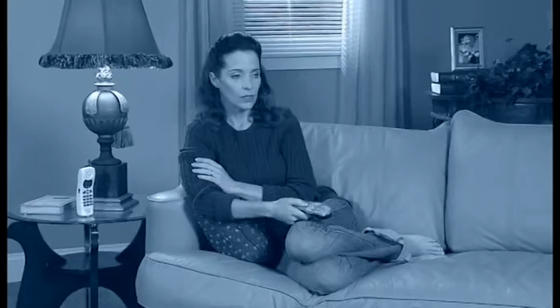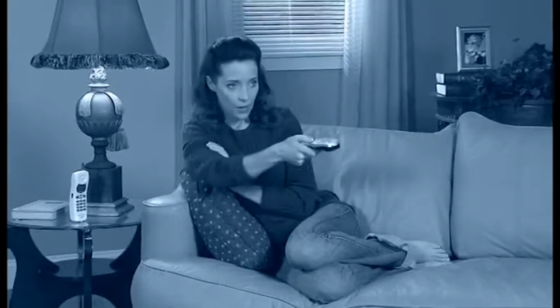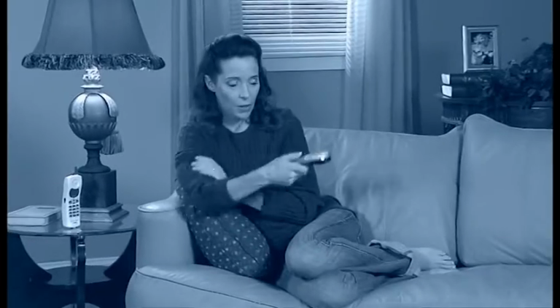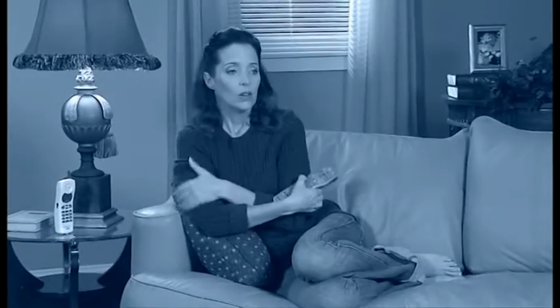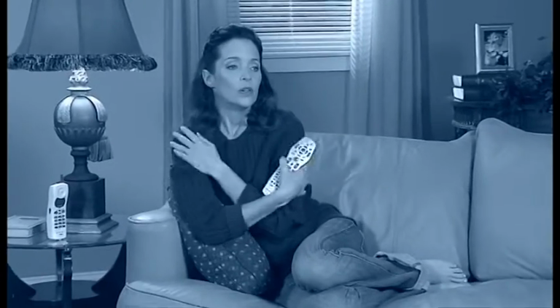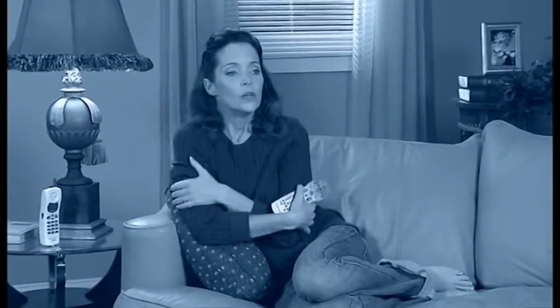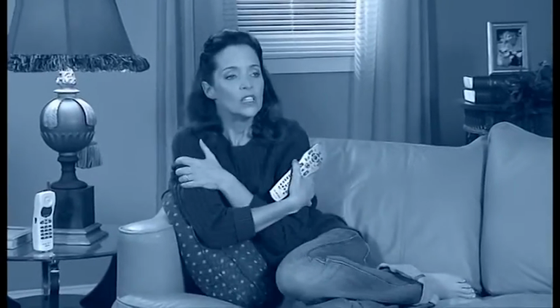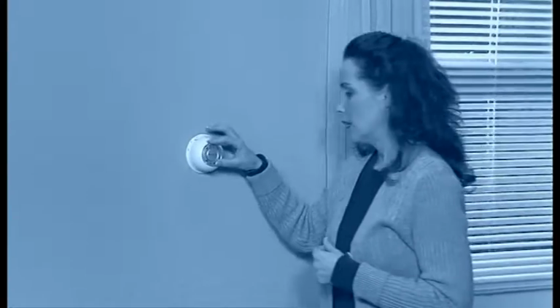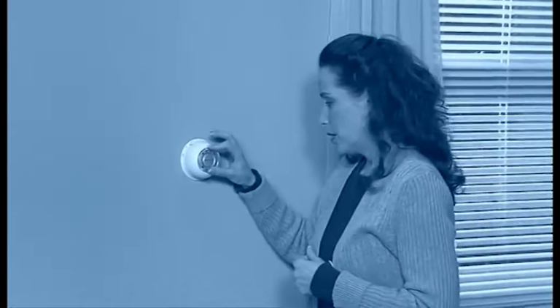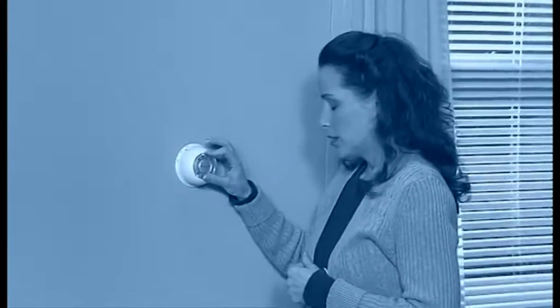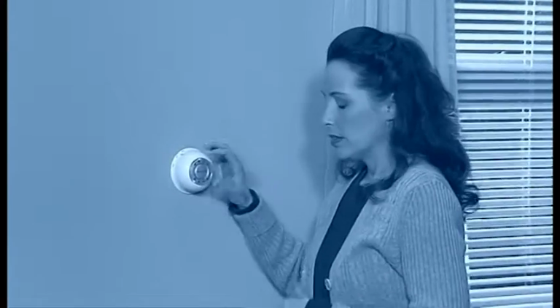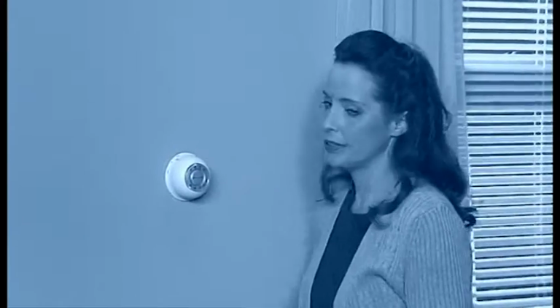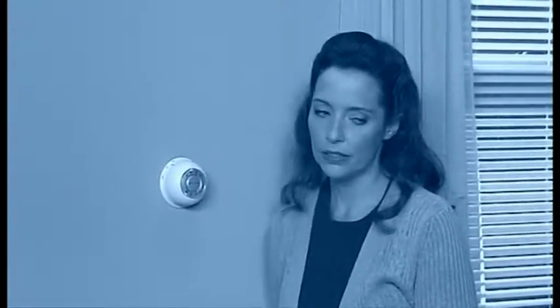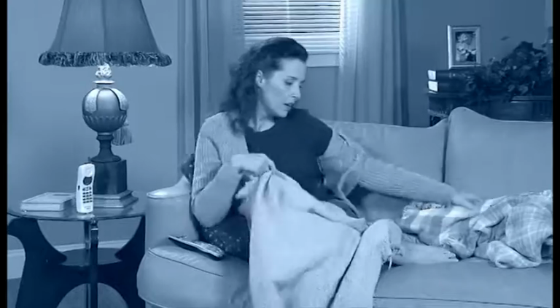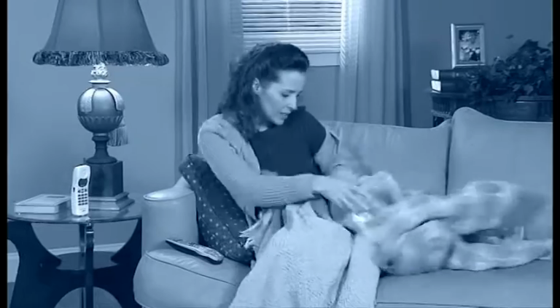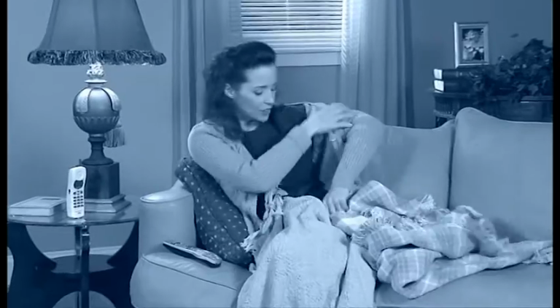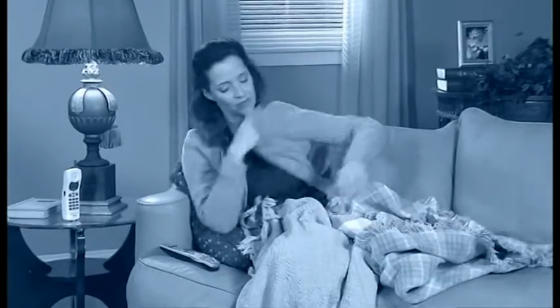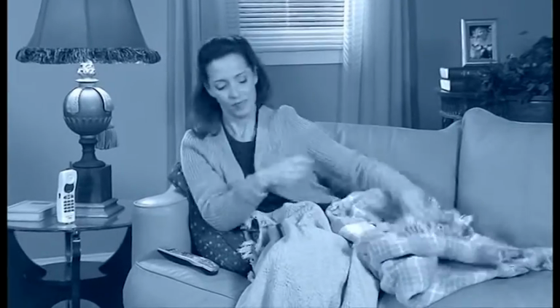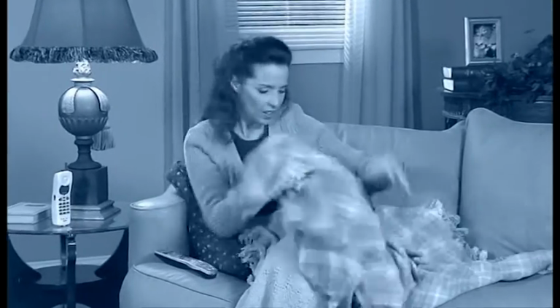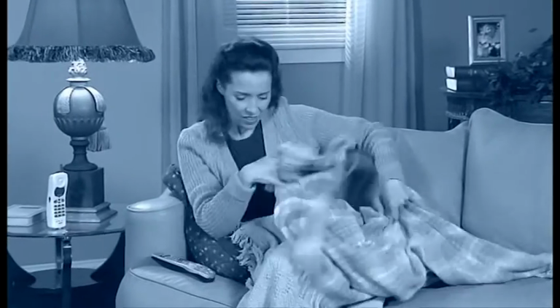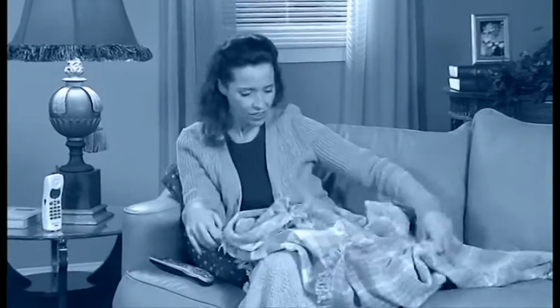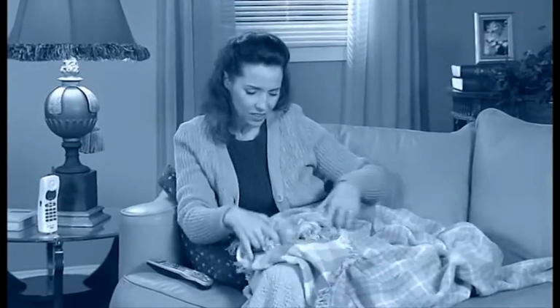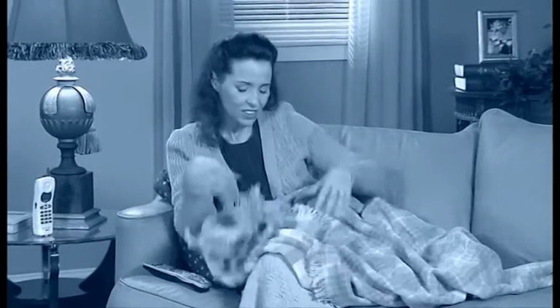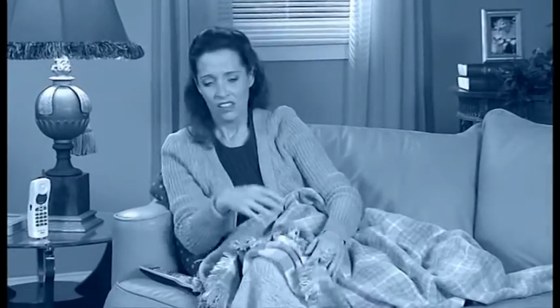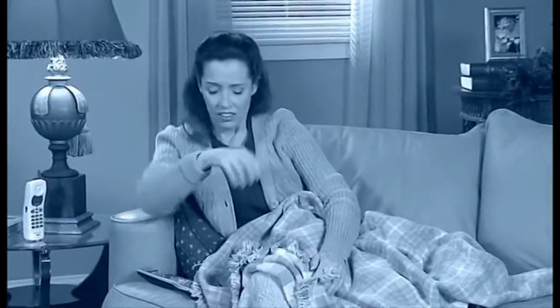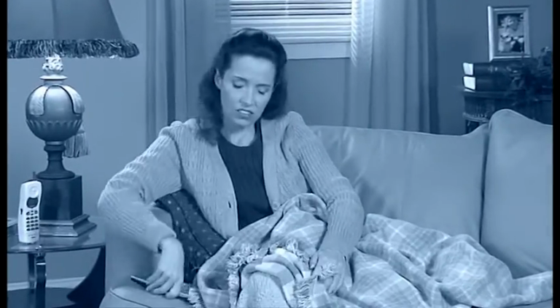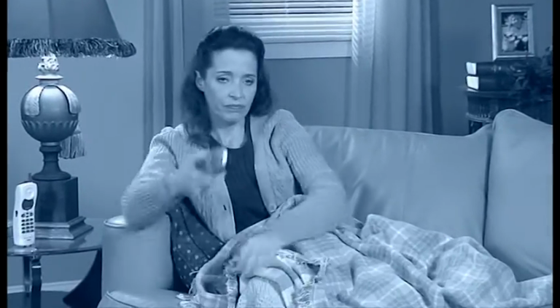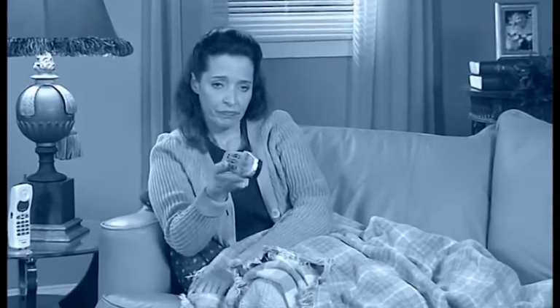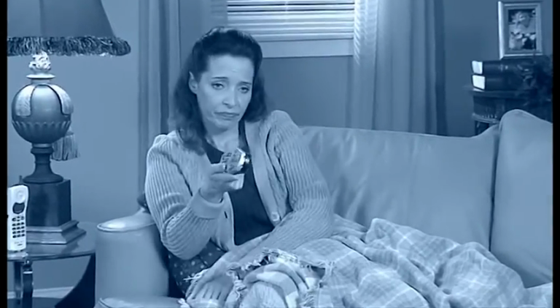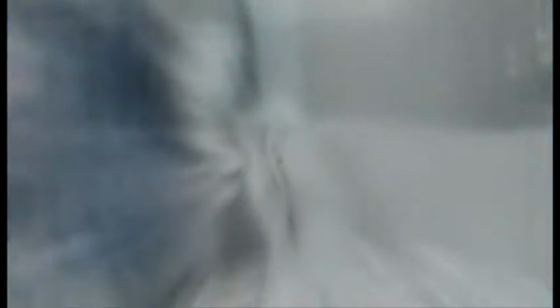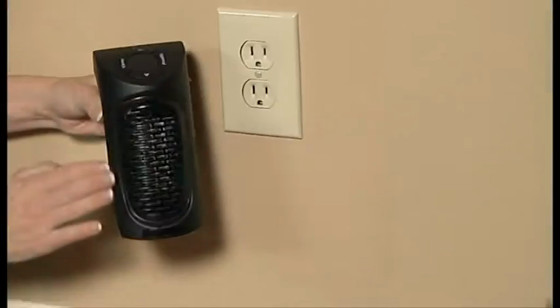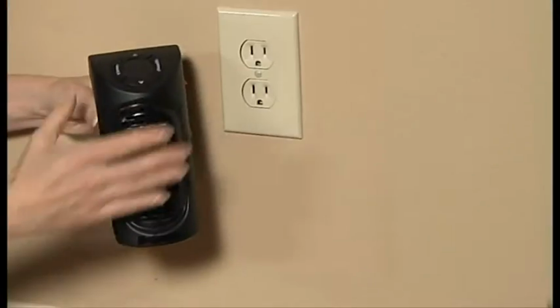You want to stay warm when you're feeling the chill, but you don't want to raise your heating bill, so you pile on some blankets and a sweater or two. There's got to be something better you can do. Now there is.